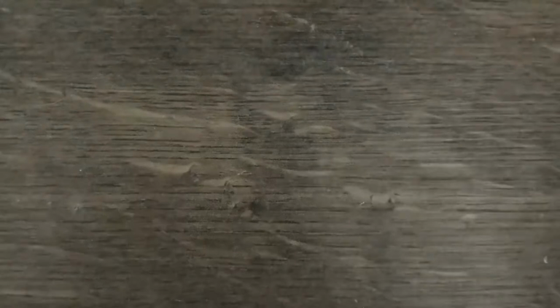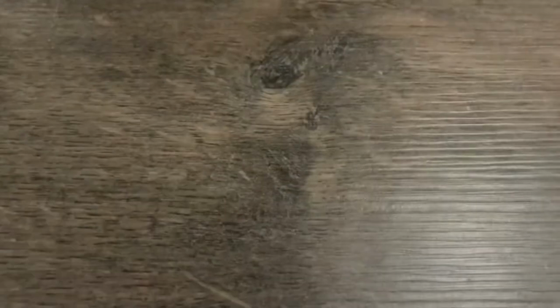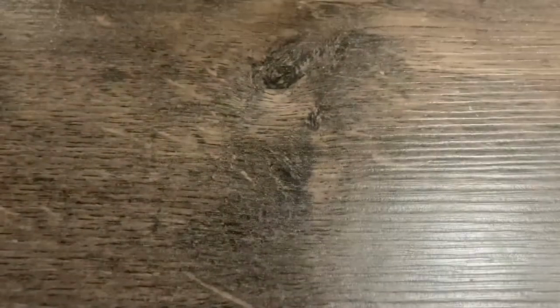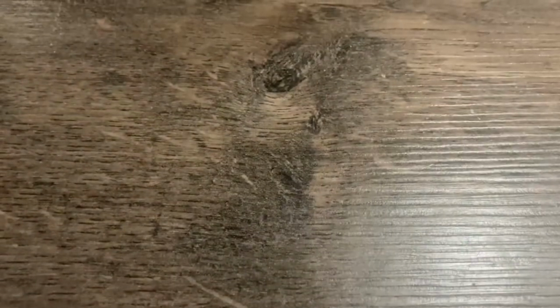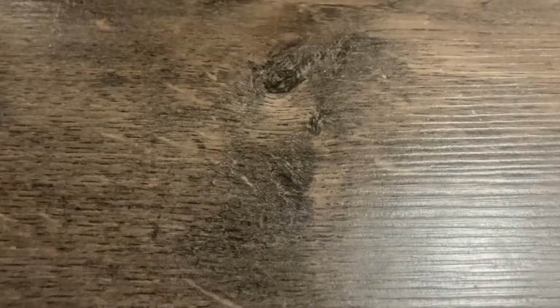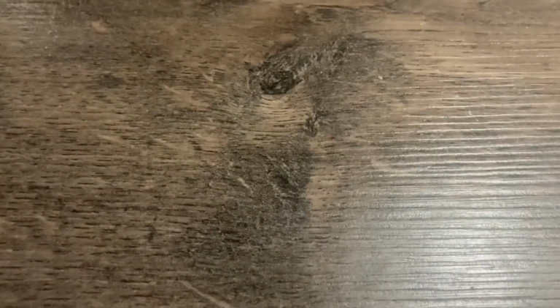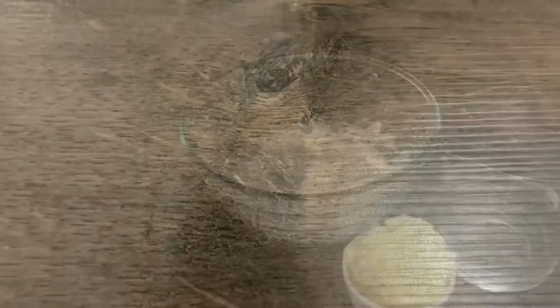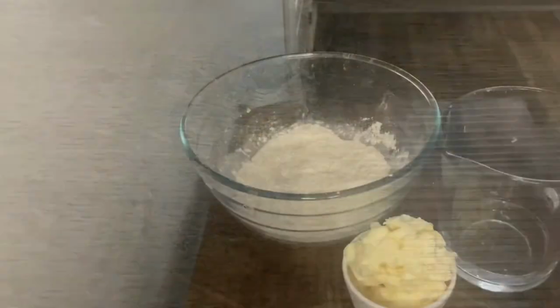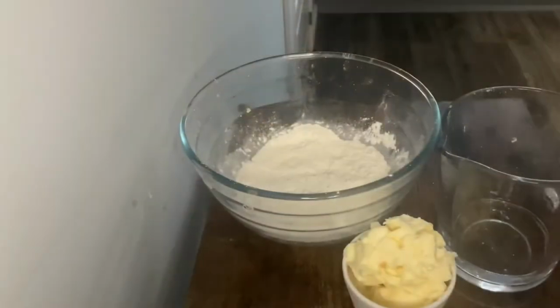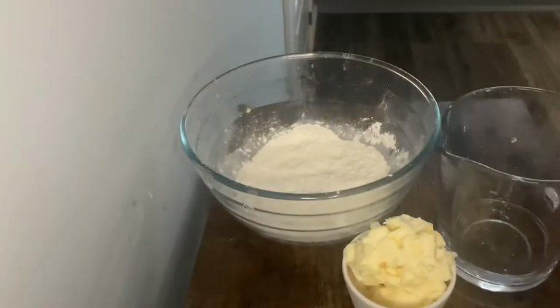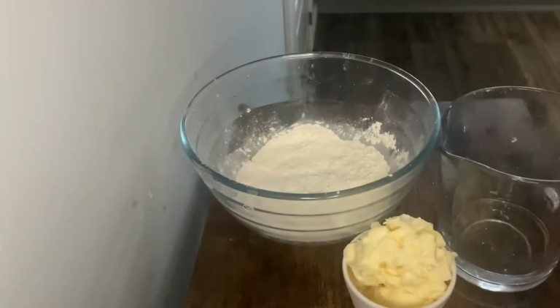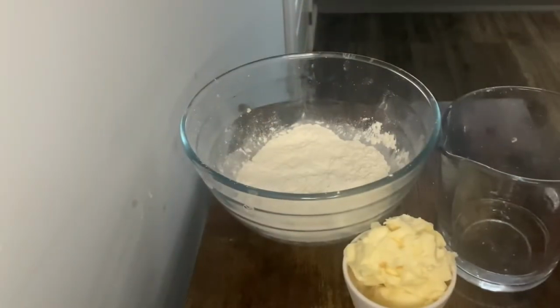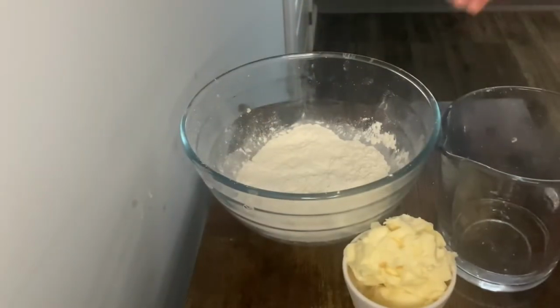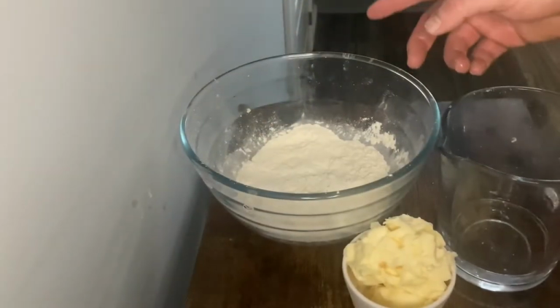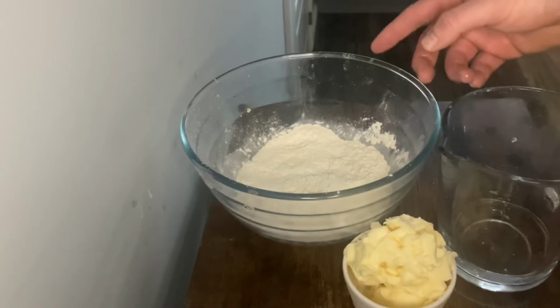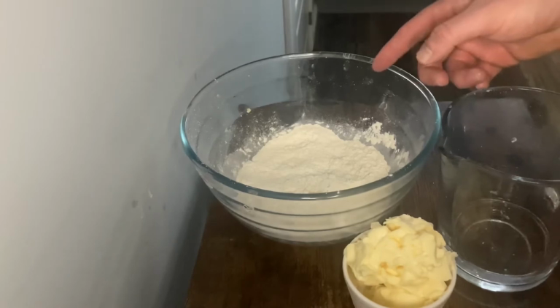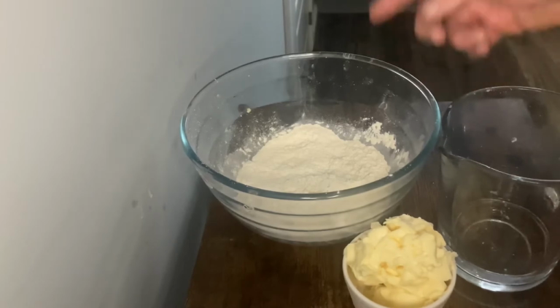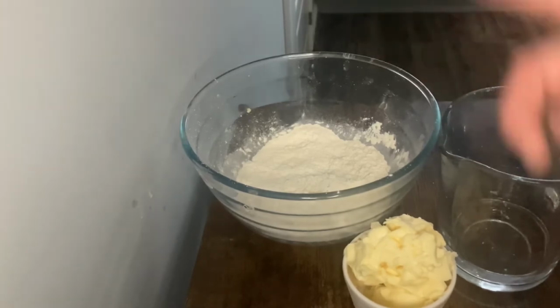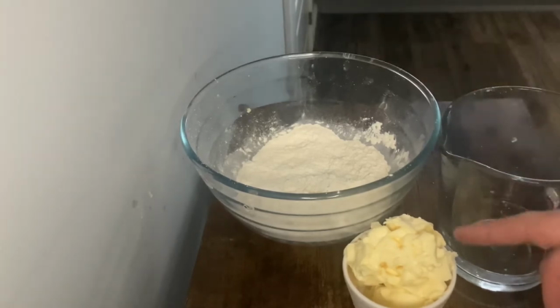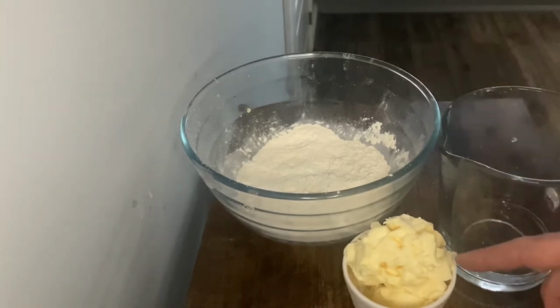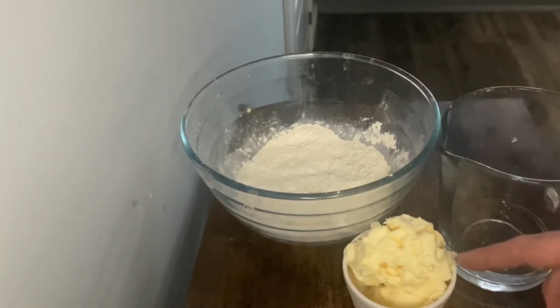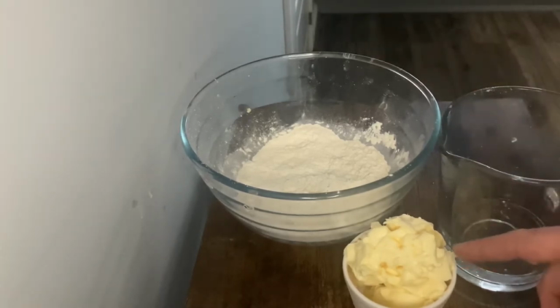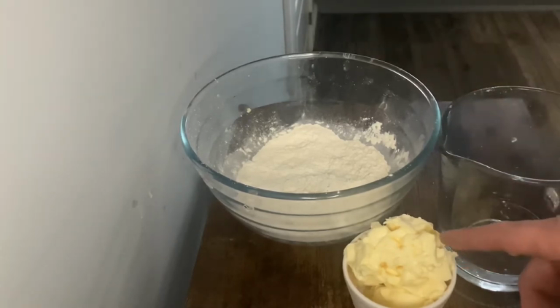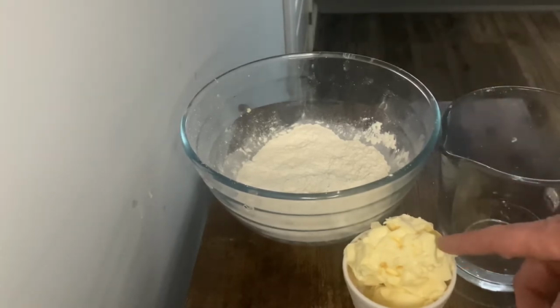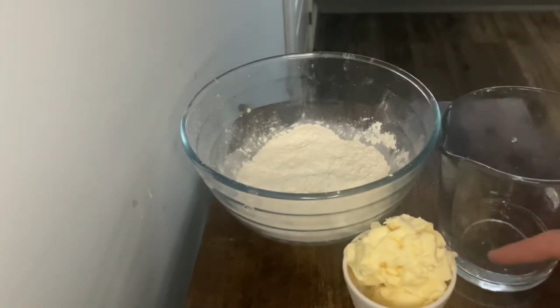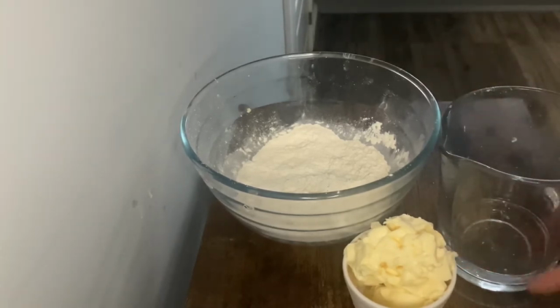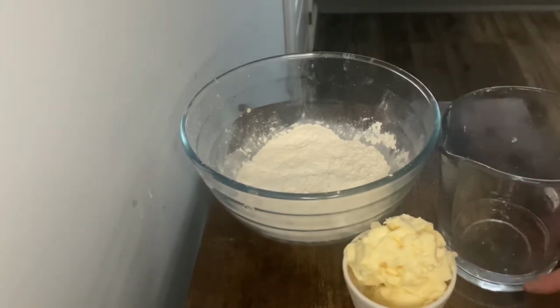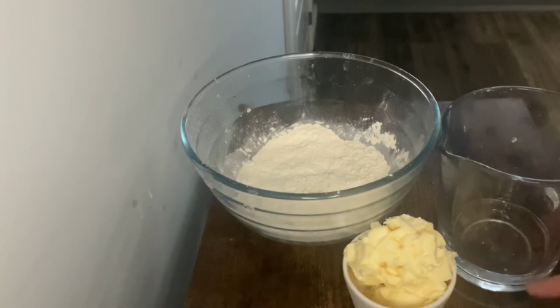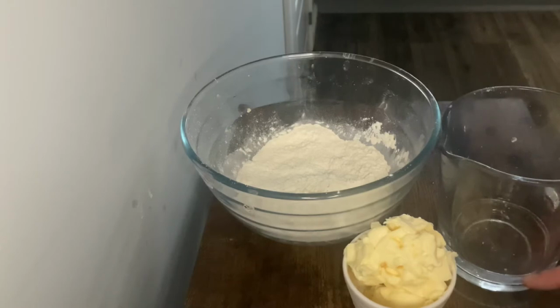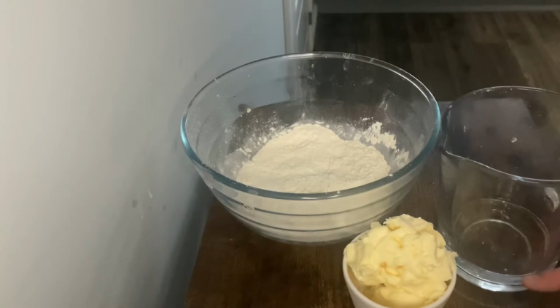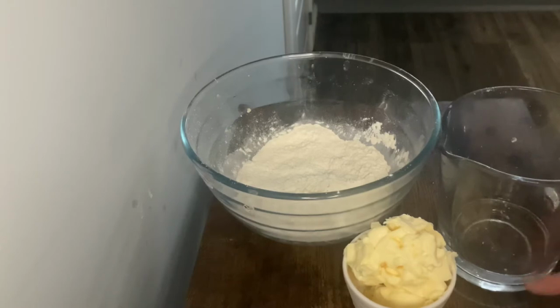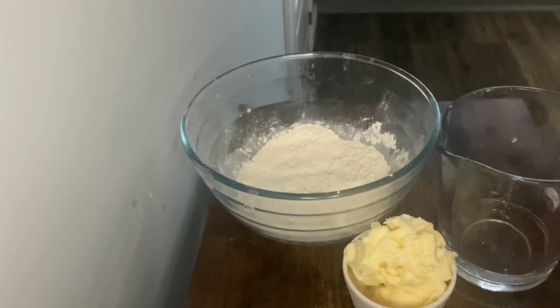Today we'll be making a raspberry Chantilly cream mille-feuille. What you'll need first is 225 grams of plain flour, 140 grams of cold butter, 135 ml of cold water and a pinch of salt.